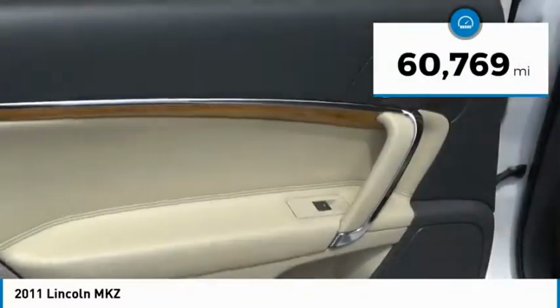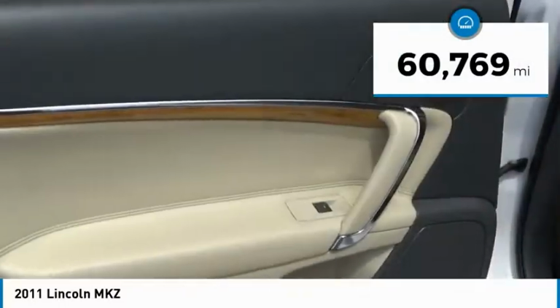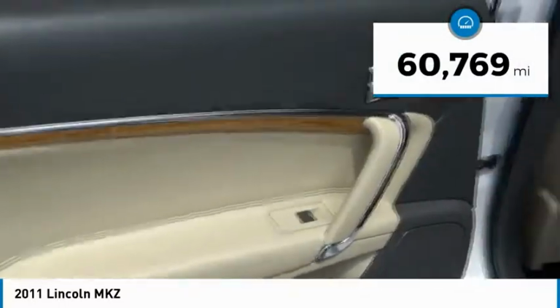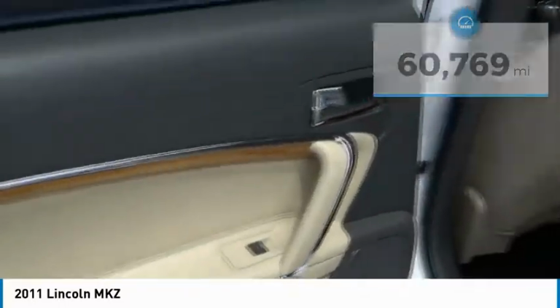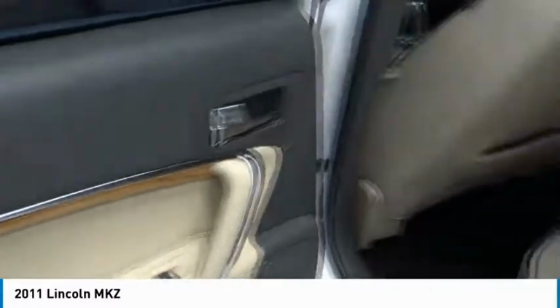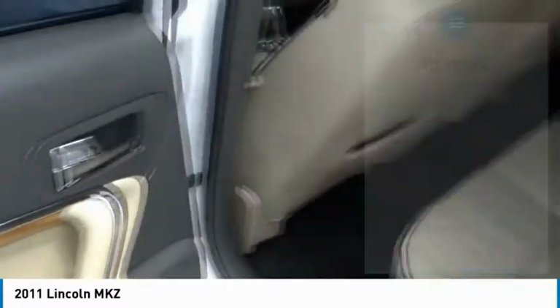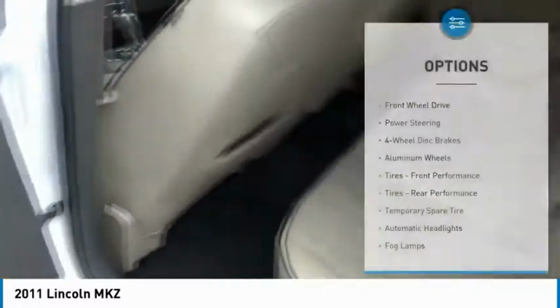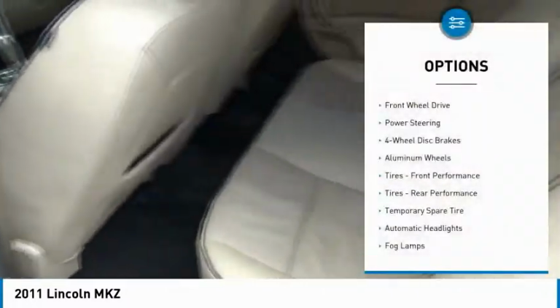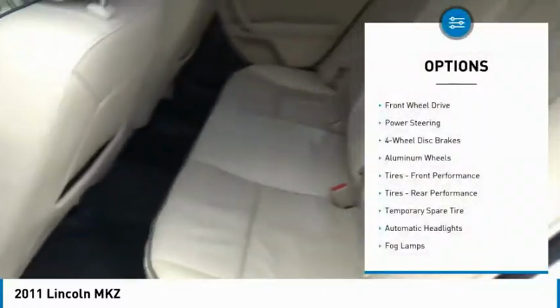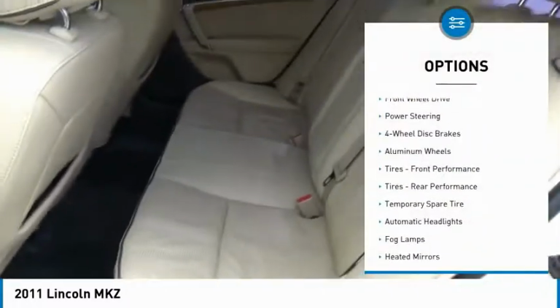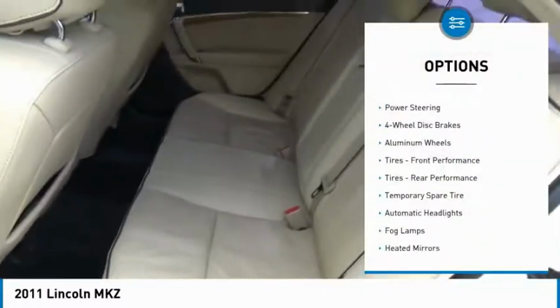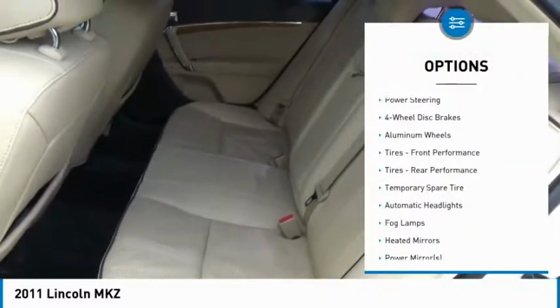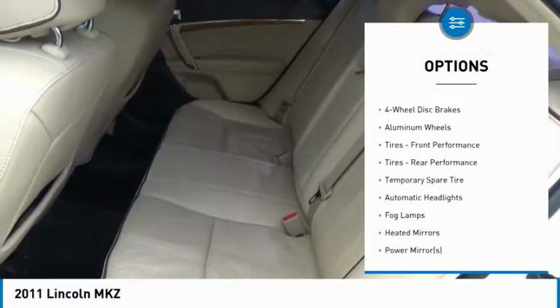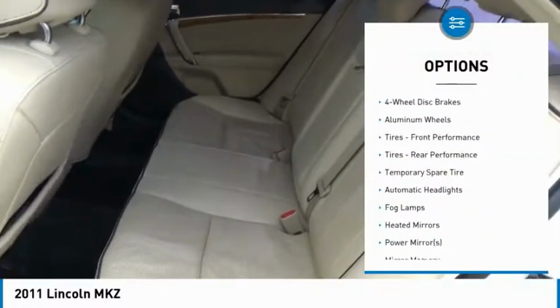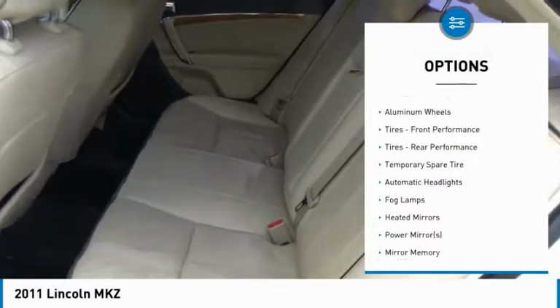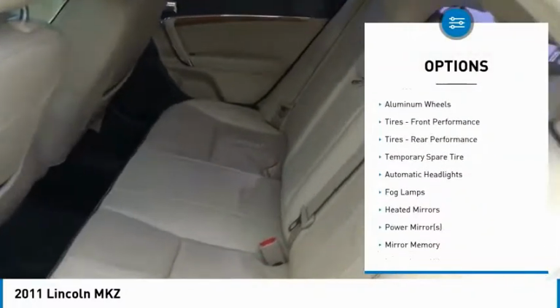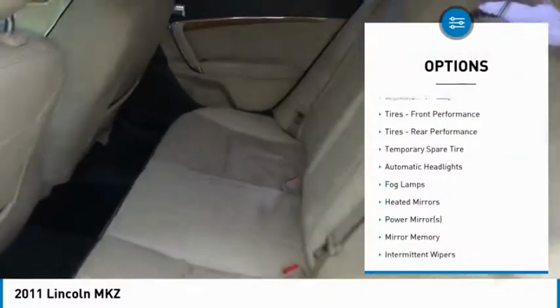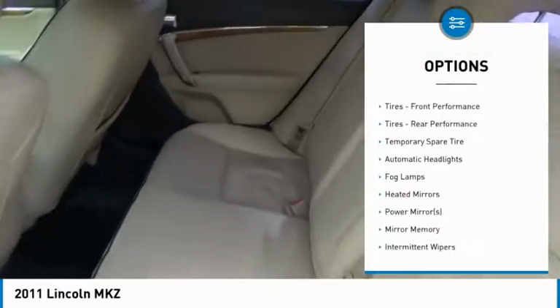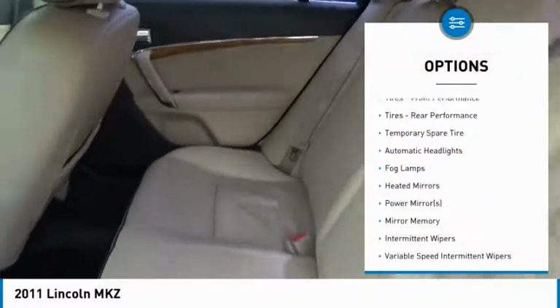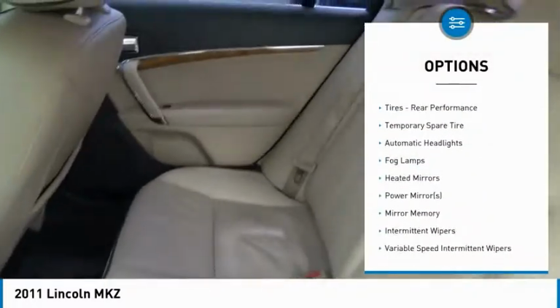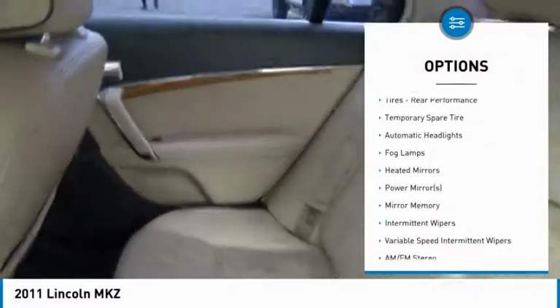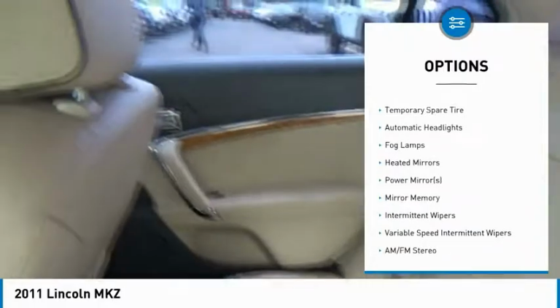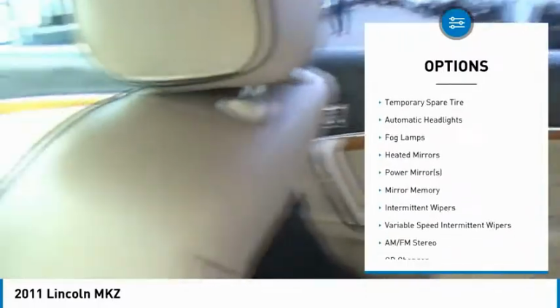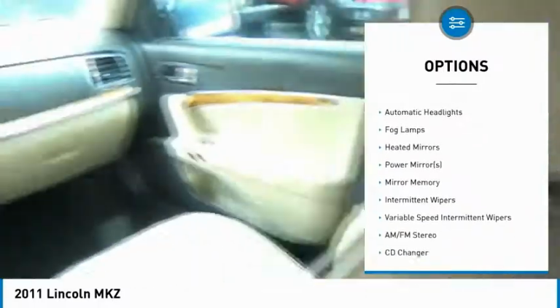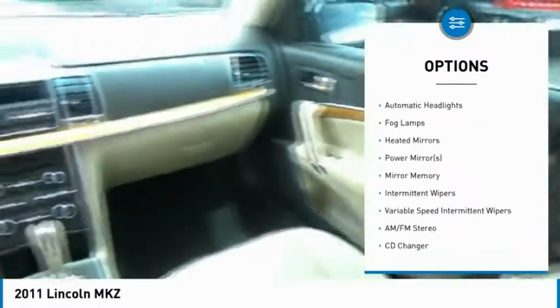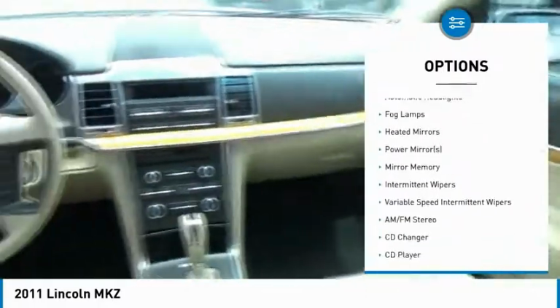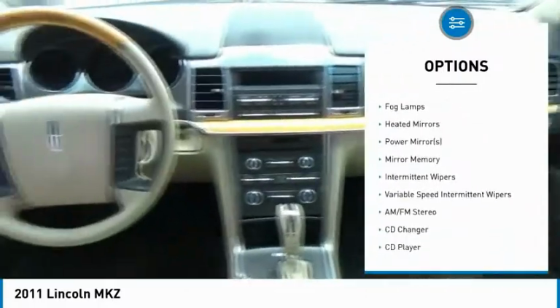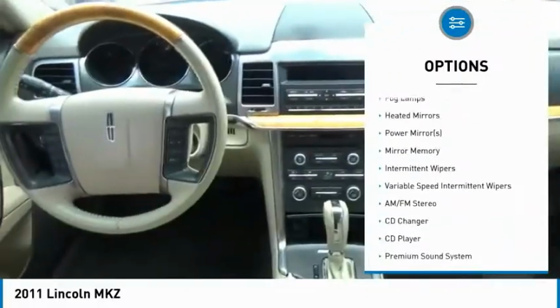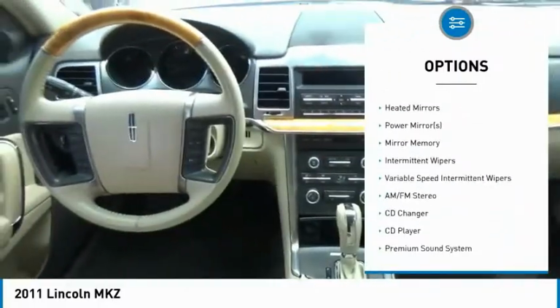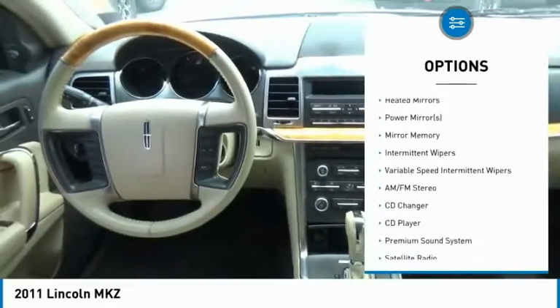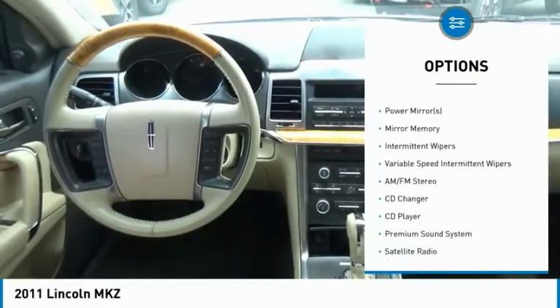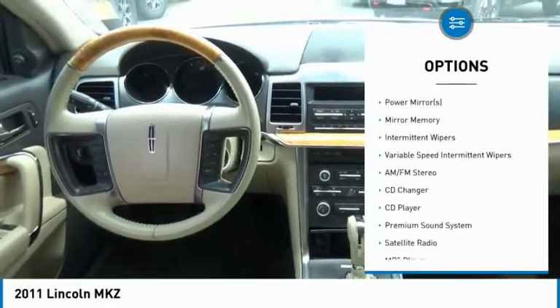Here are some of this vehicle's great options: keyless entry, steering wheel audio controls, CD changer, power passenger seat, and leather-wrapped steering wheel.